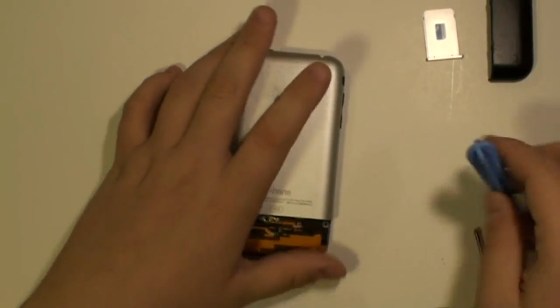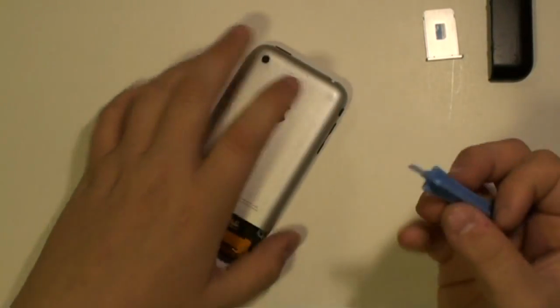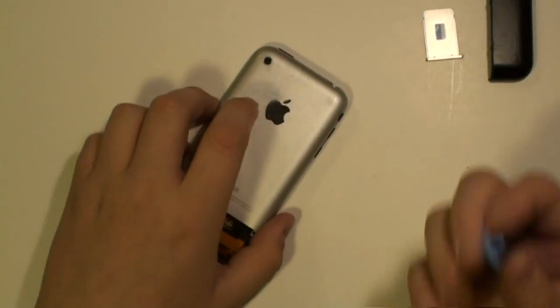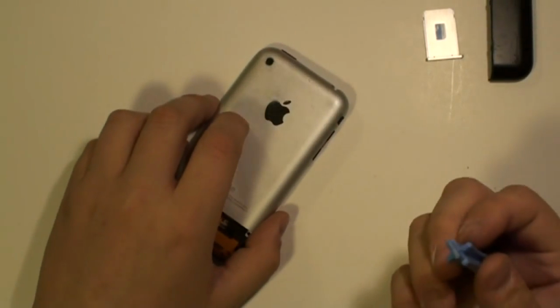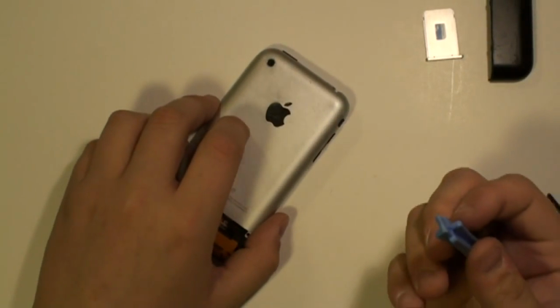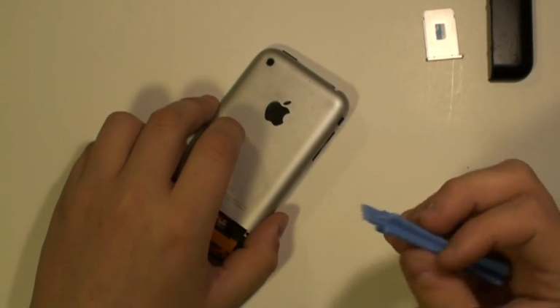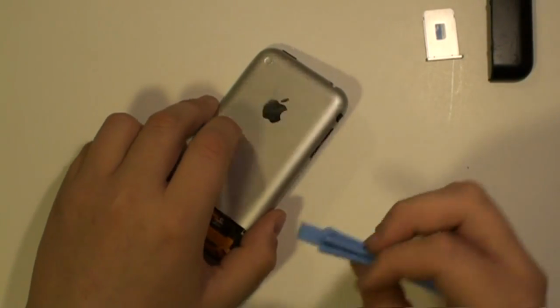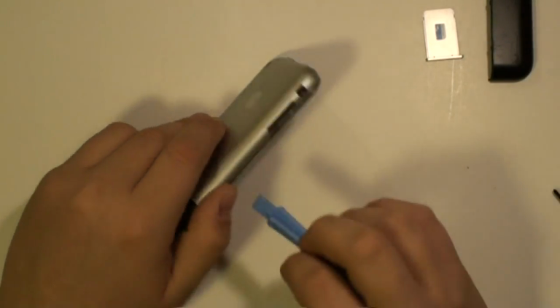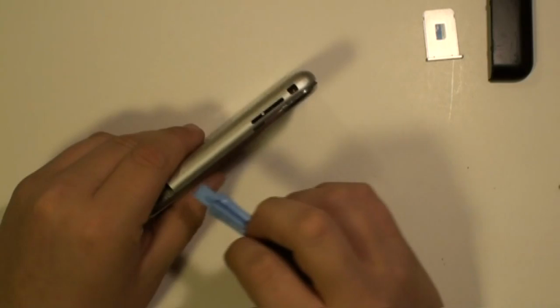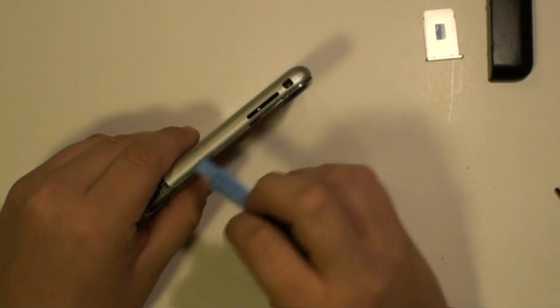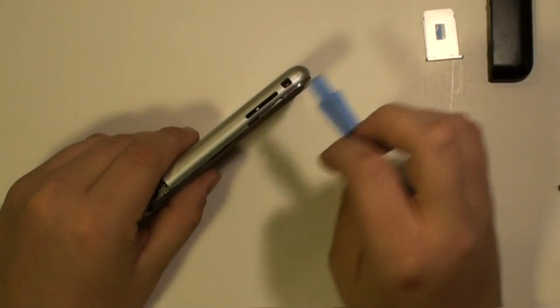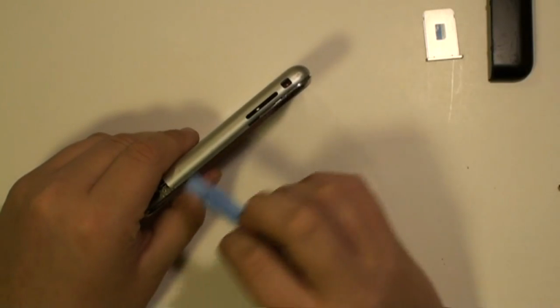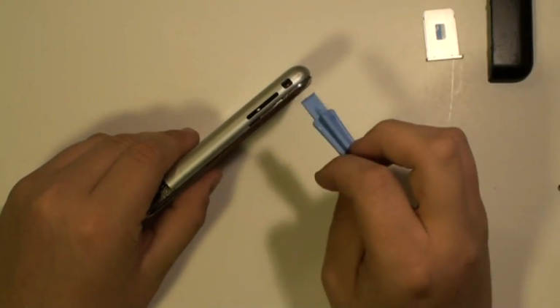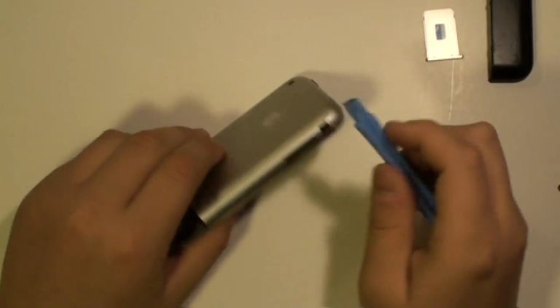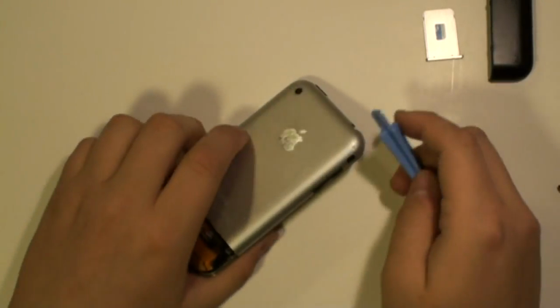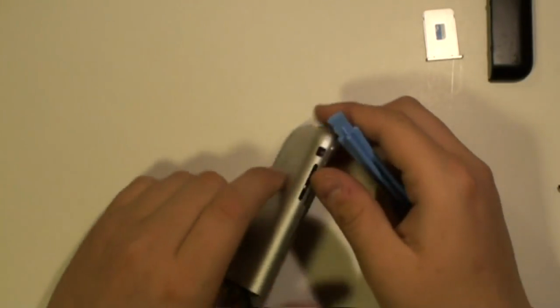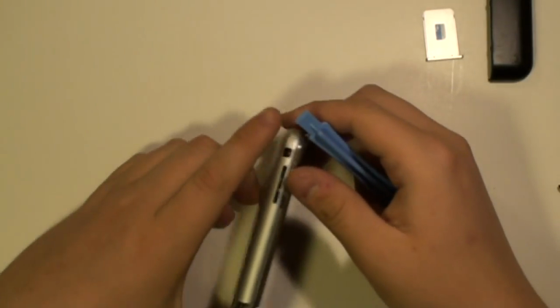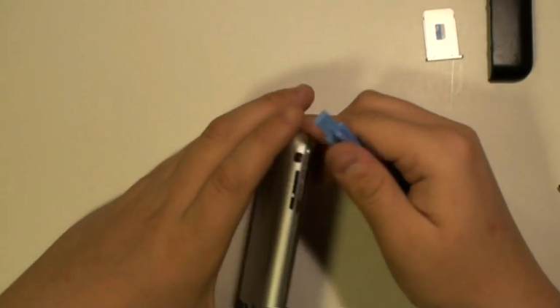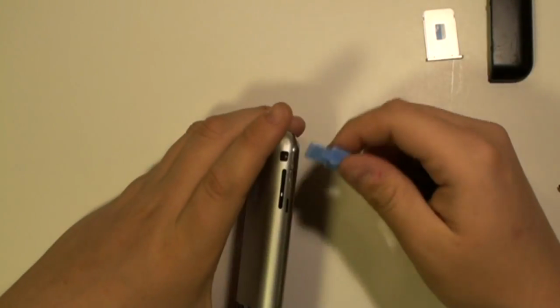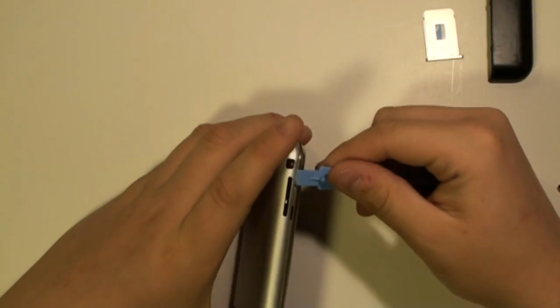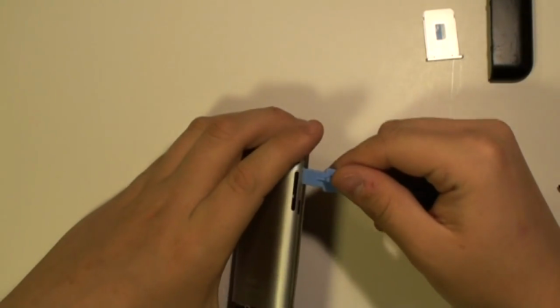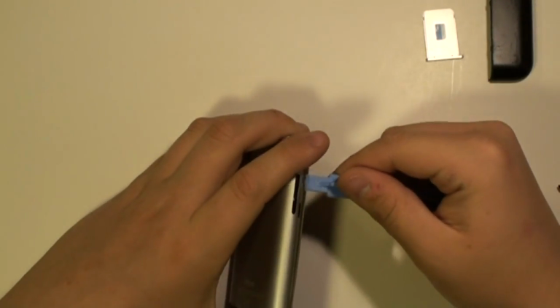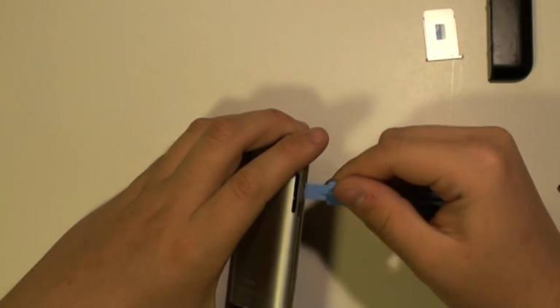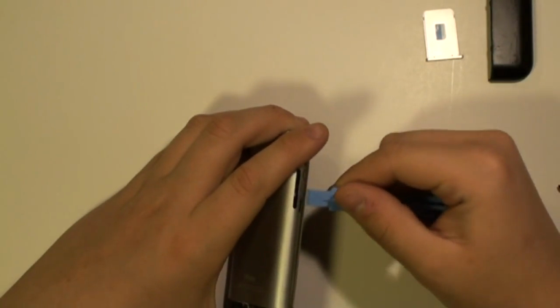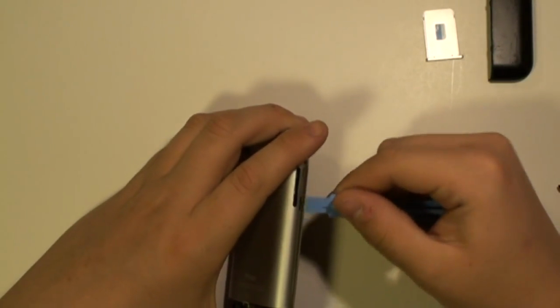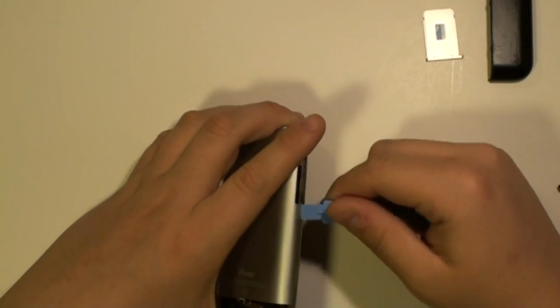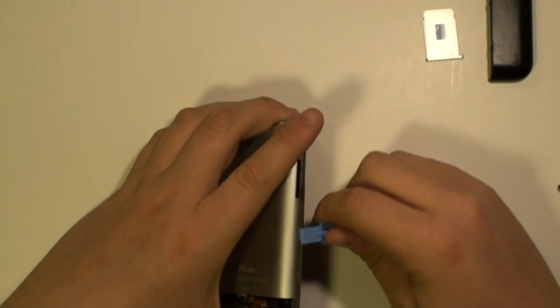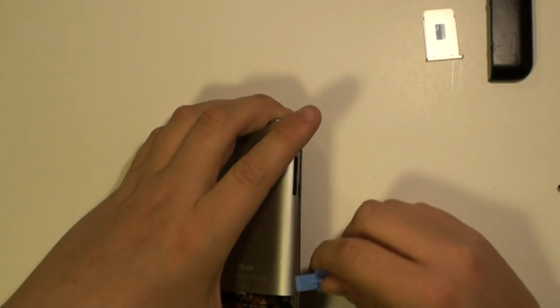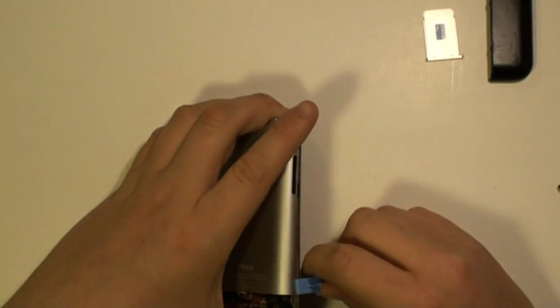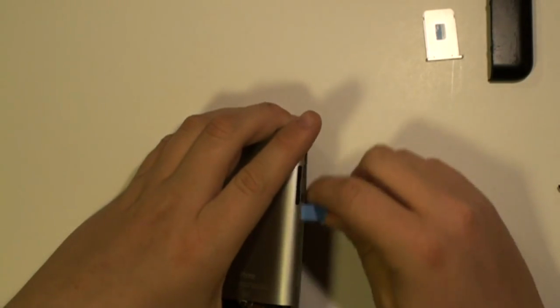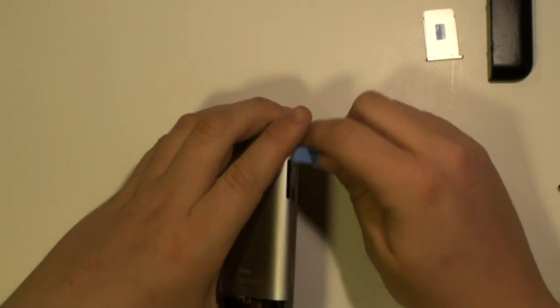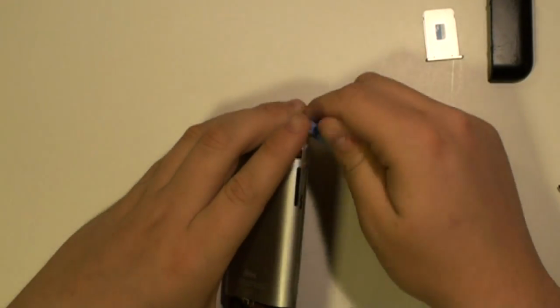Next, using a safe pry tool, run this along the edges of the phone, prying apart the clips allowing you to release the back cover from the phone.